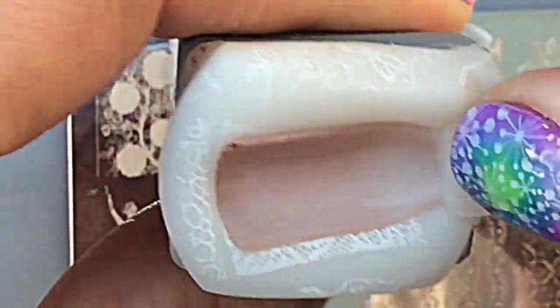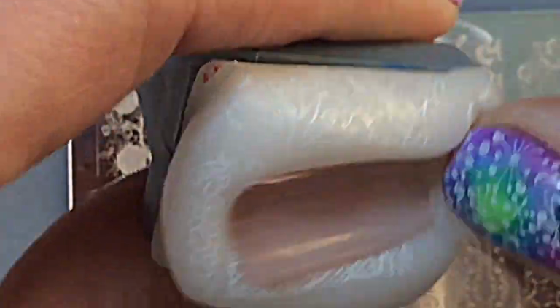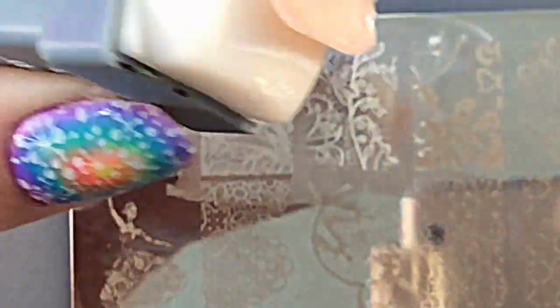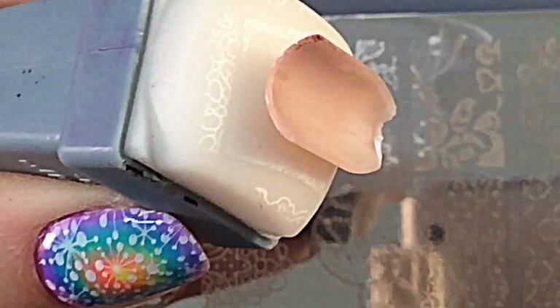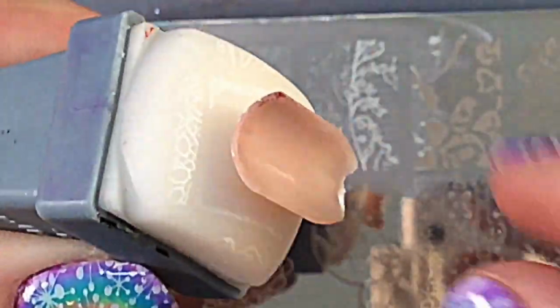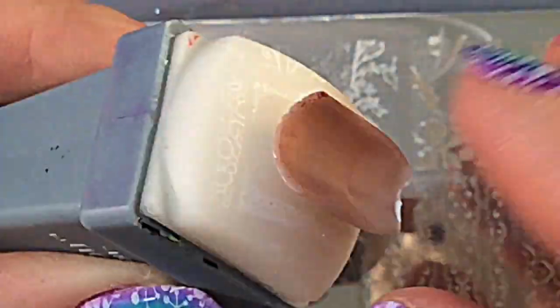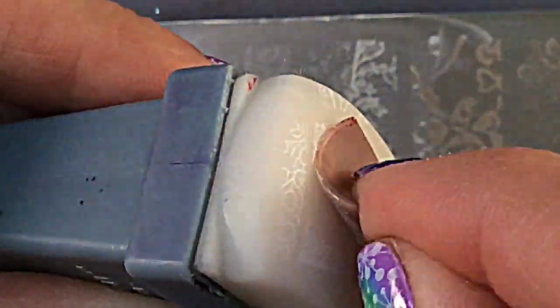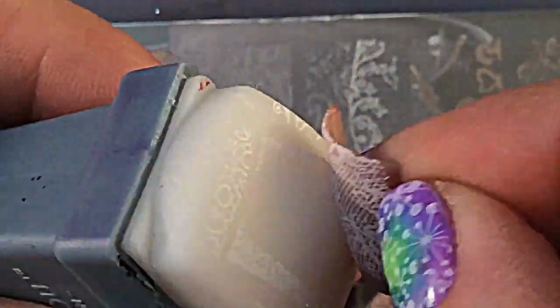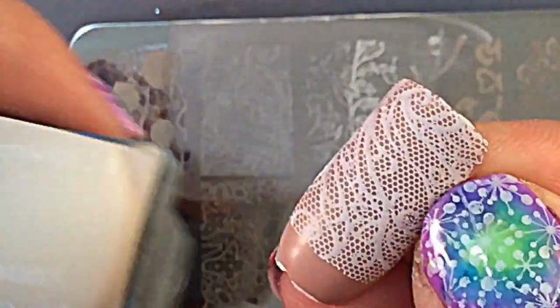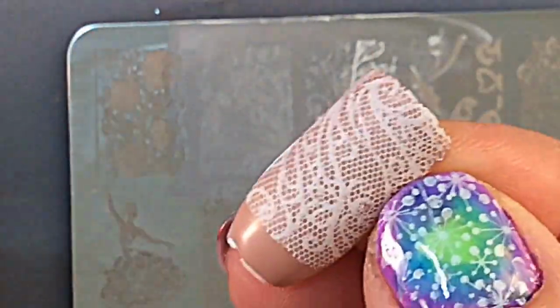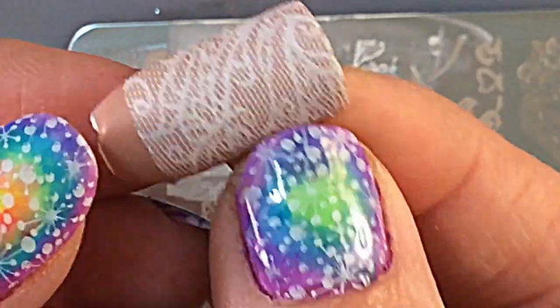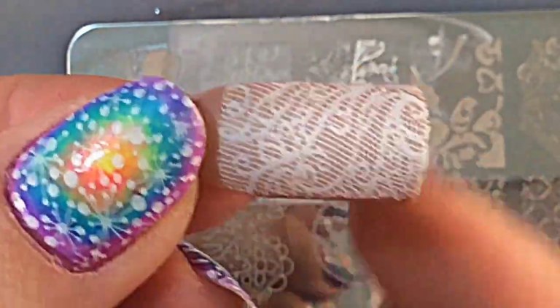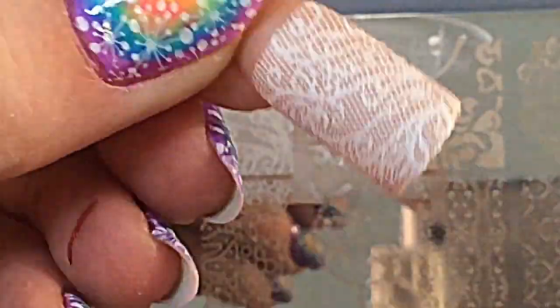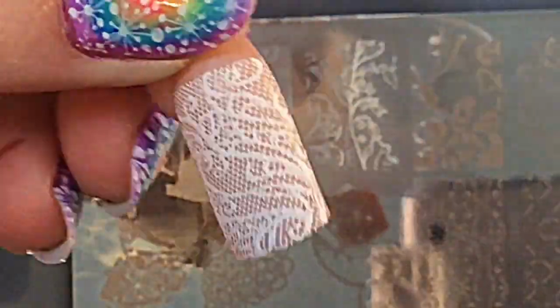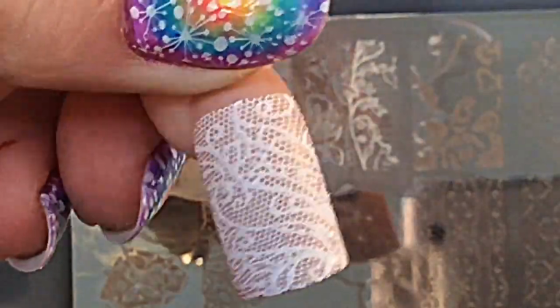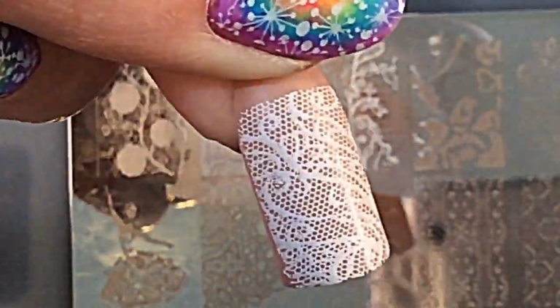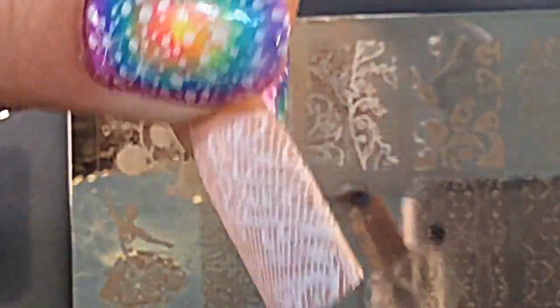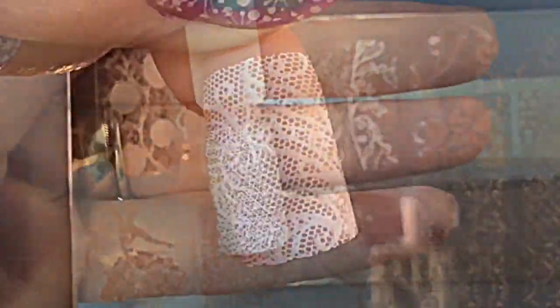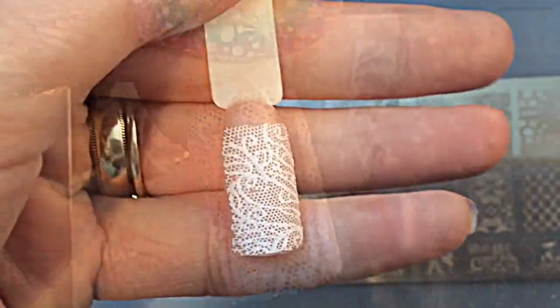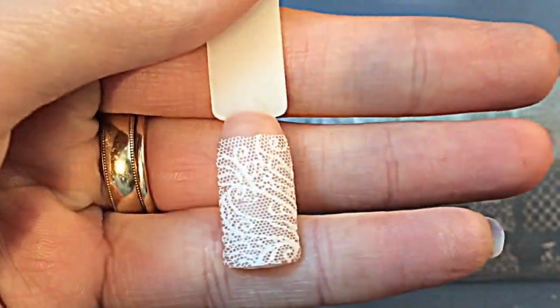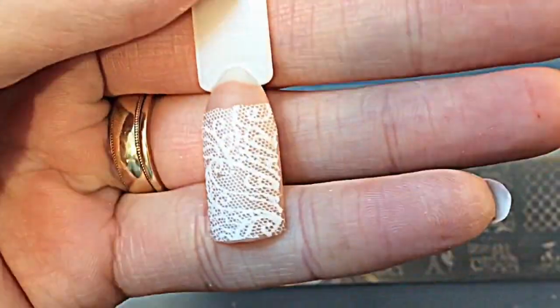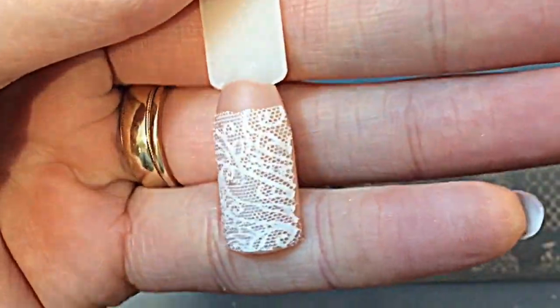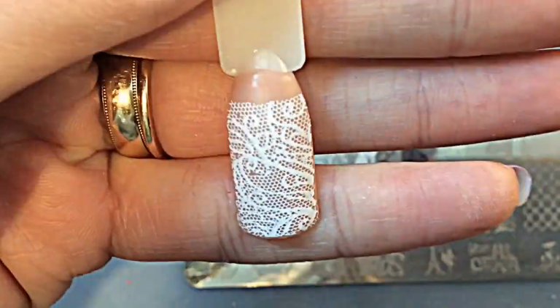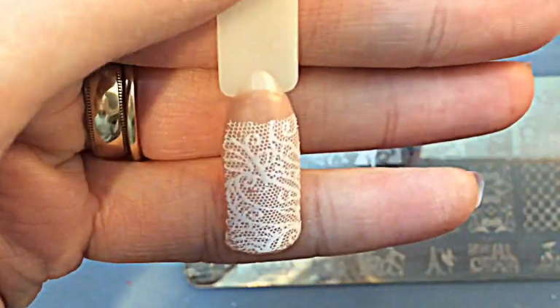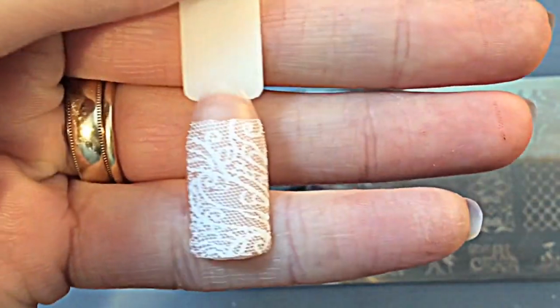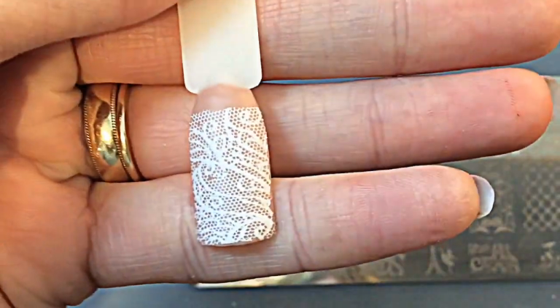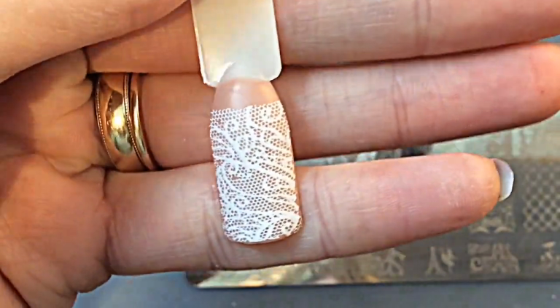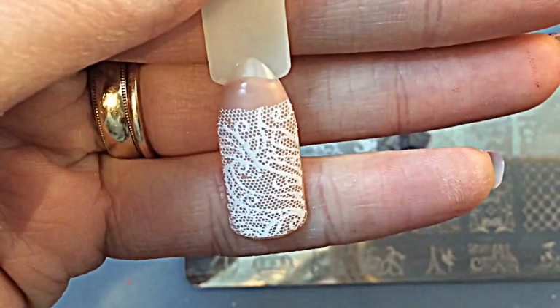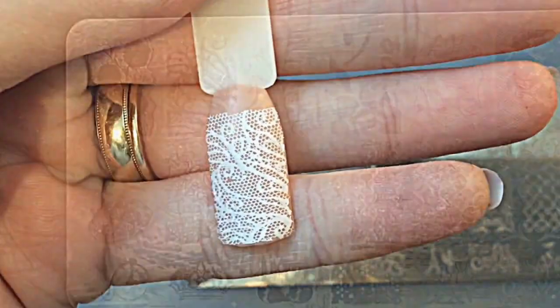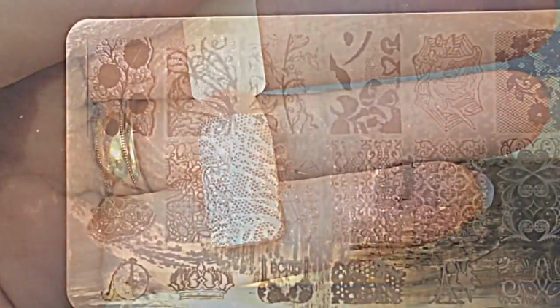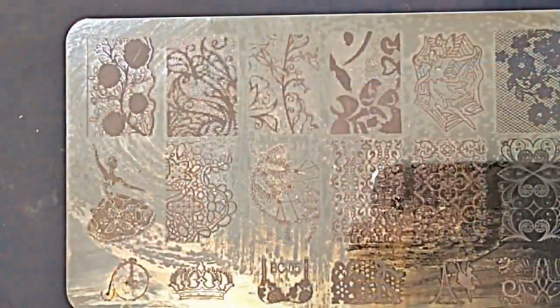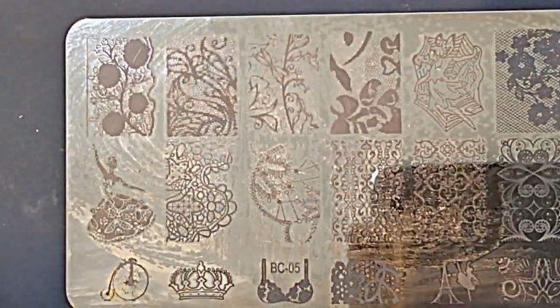Full-on lace! My pop stick broke, but it still swatched perfectly, so I've gone ahead and done it off camera again on a proper fresh pop stick.